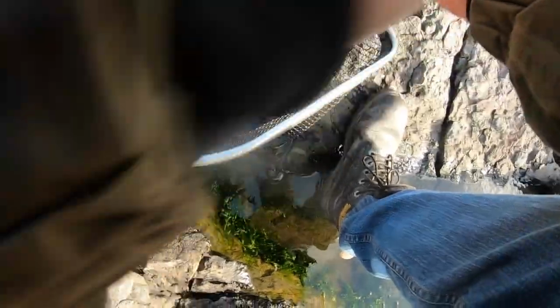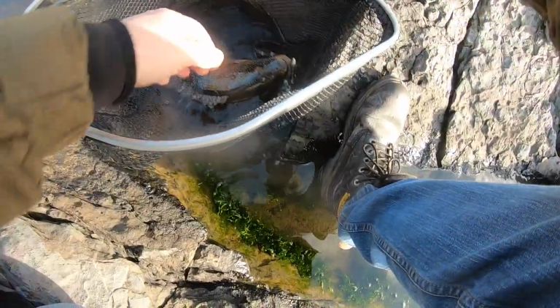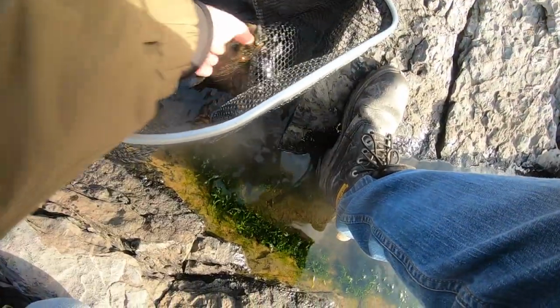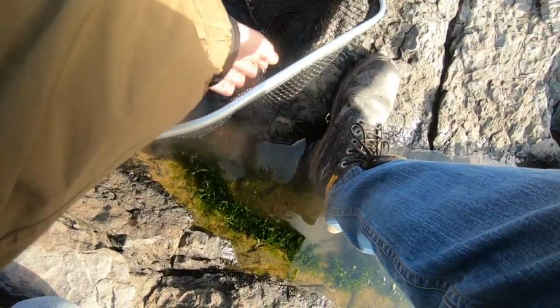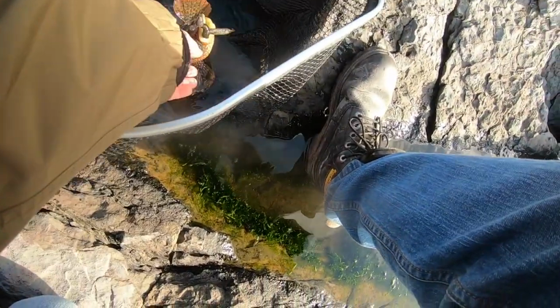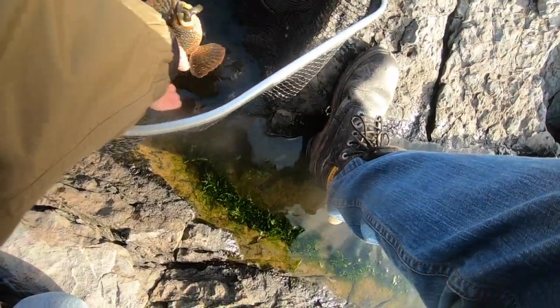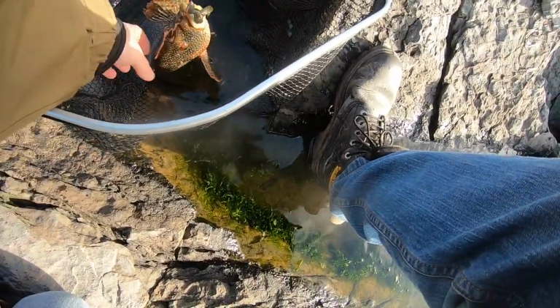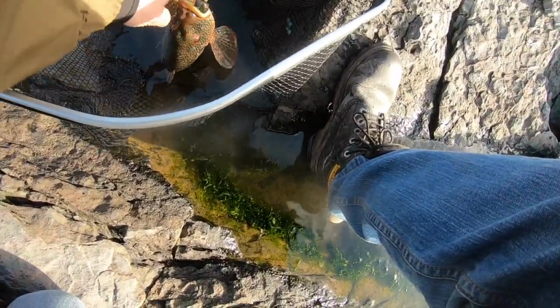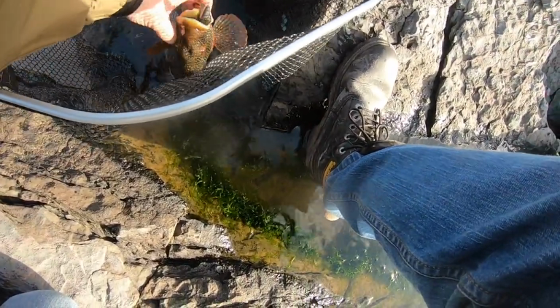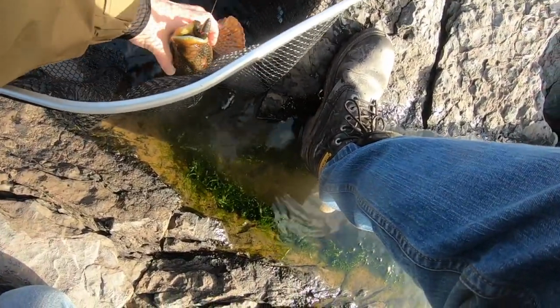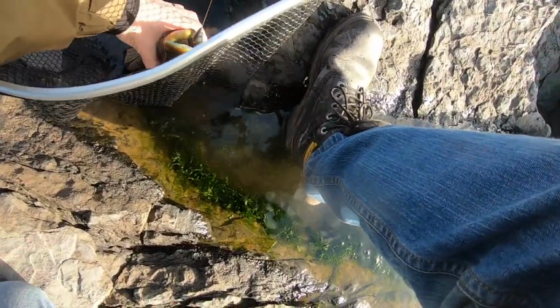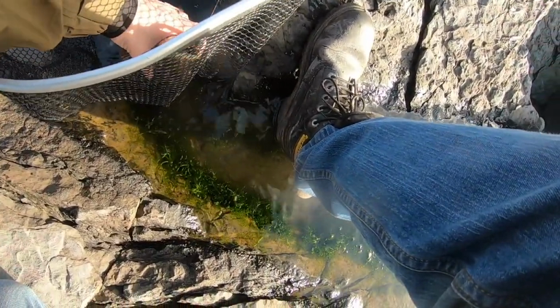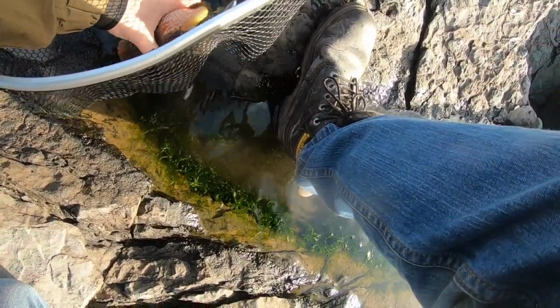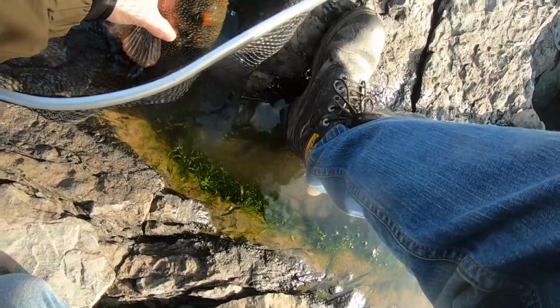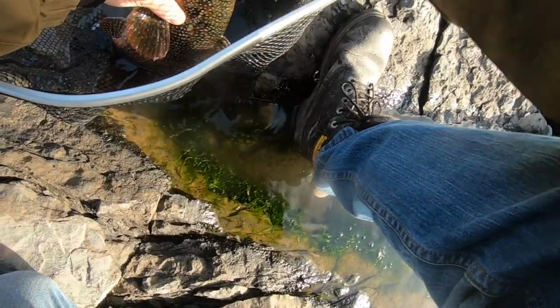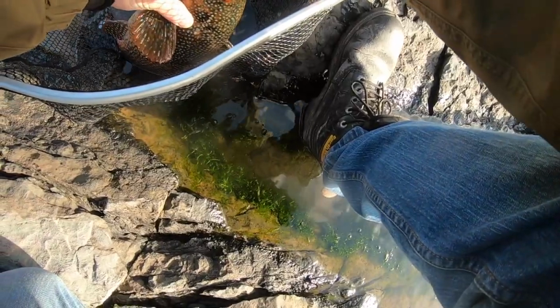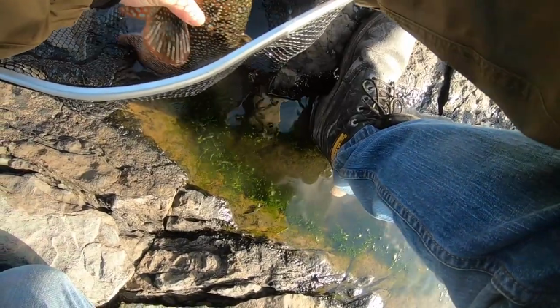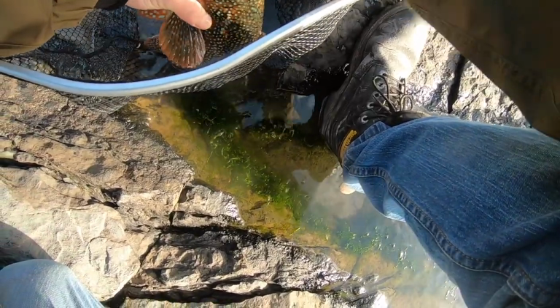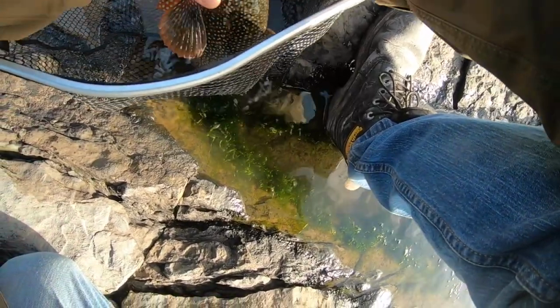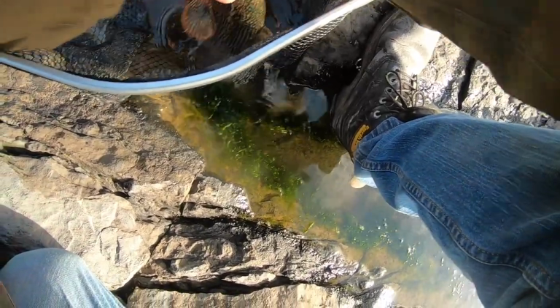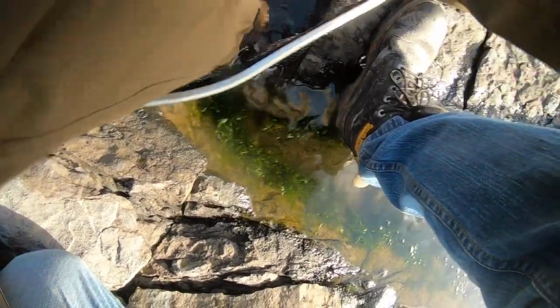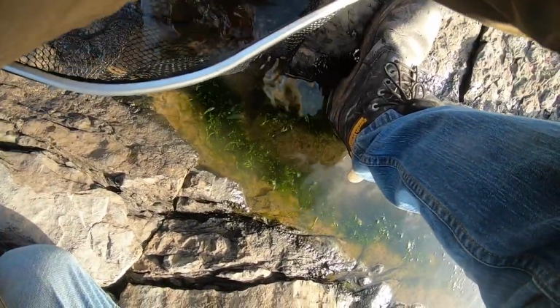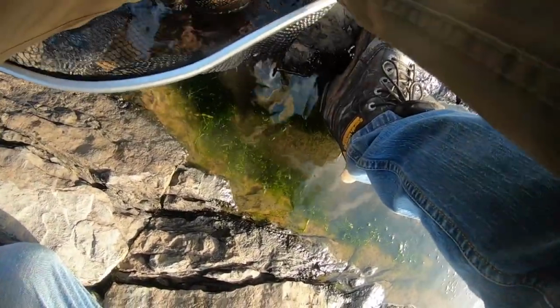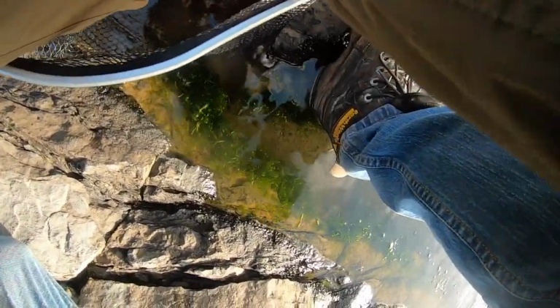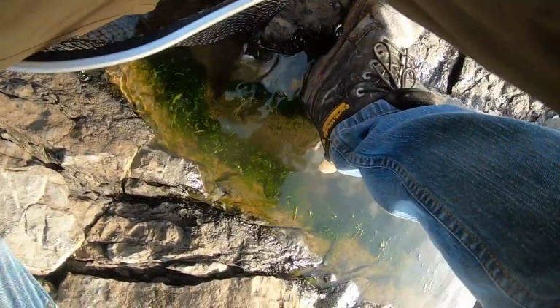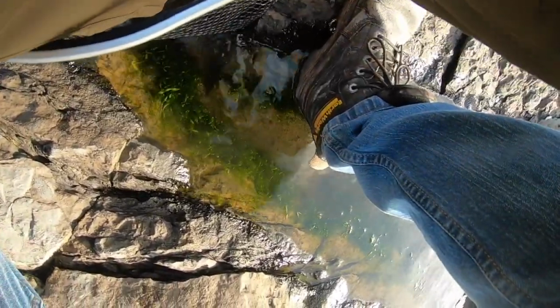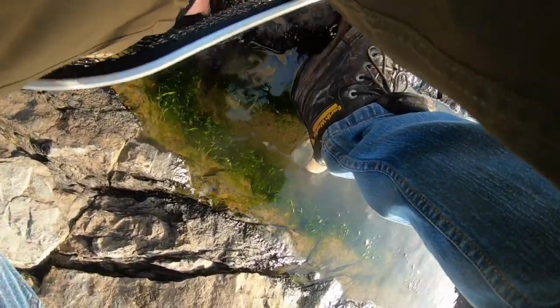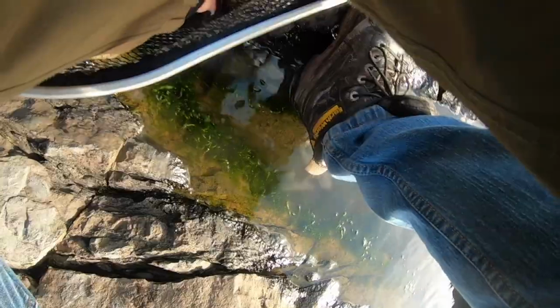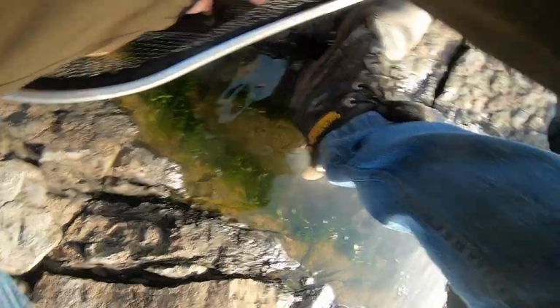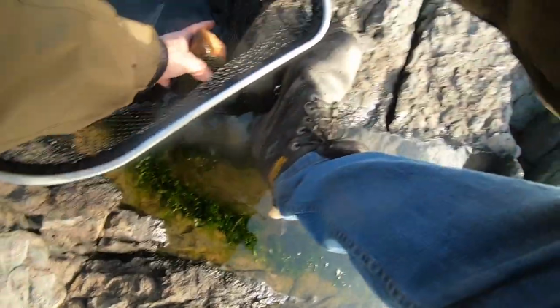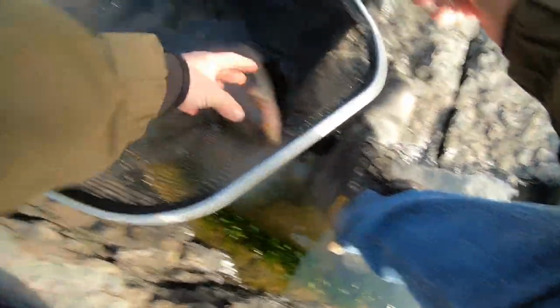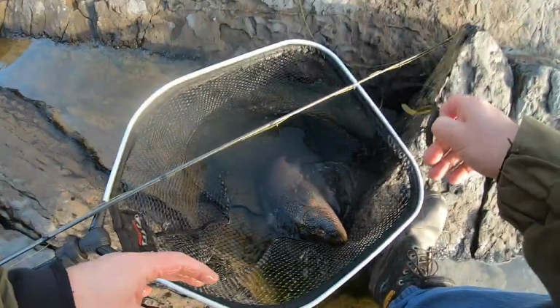Nice colors, isn't it? Yeah, that's a decent fish. That's bigger than I thought it was. You can see I just literally lifted into it.